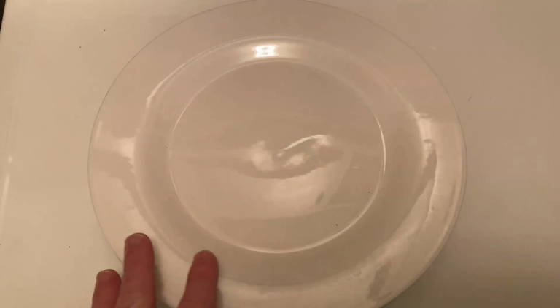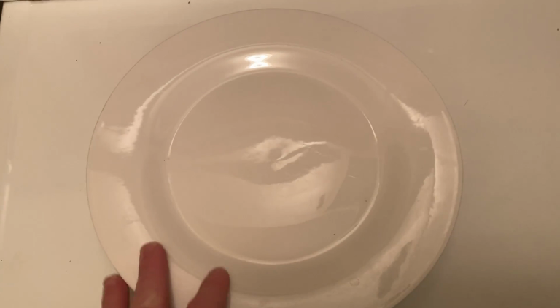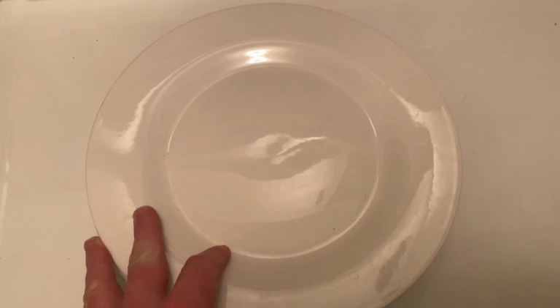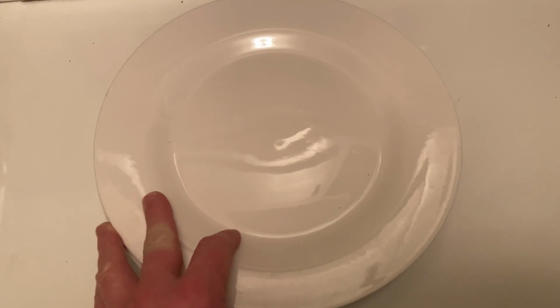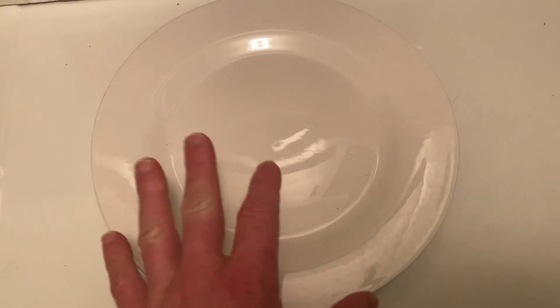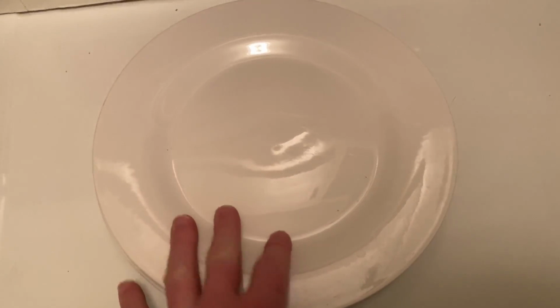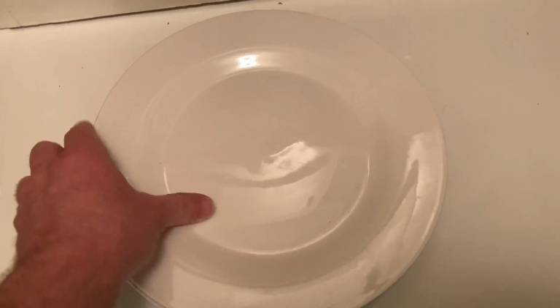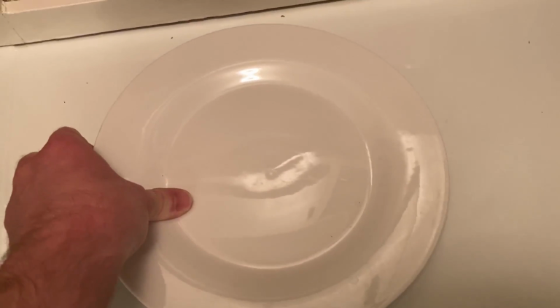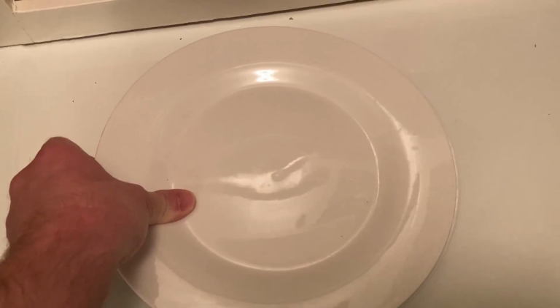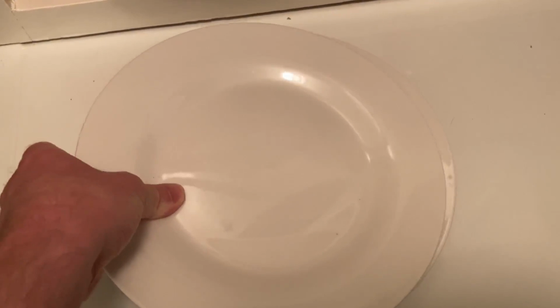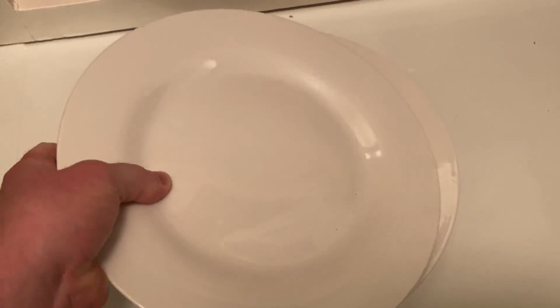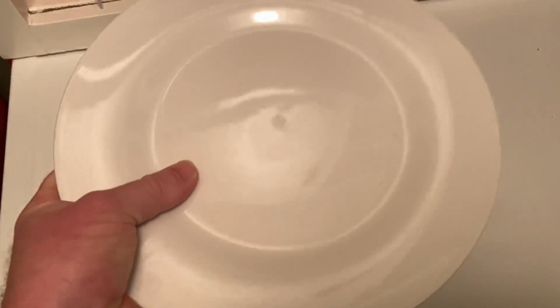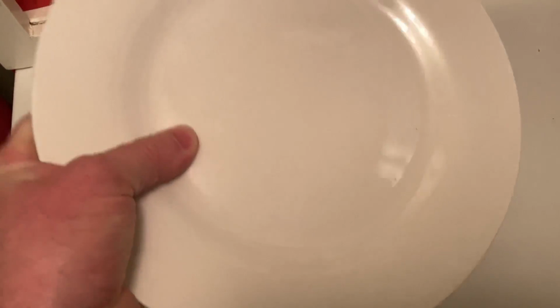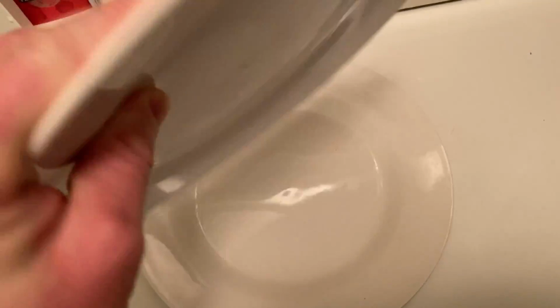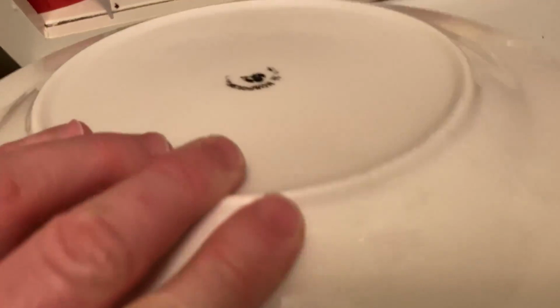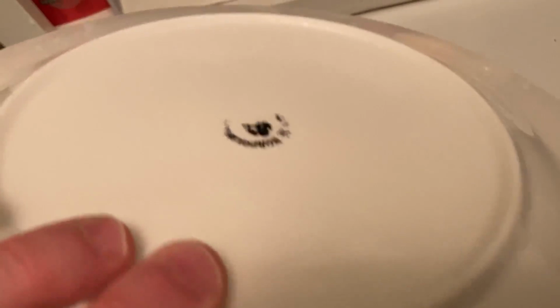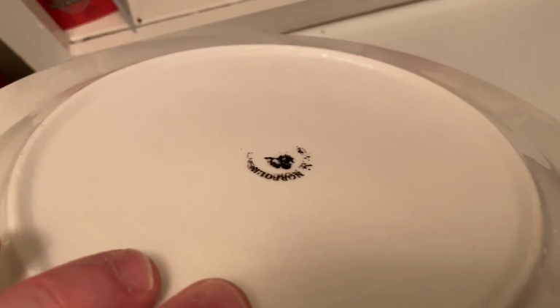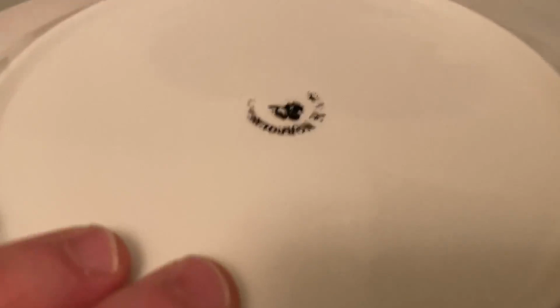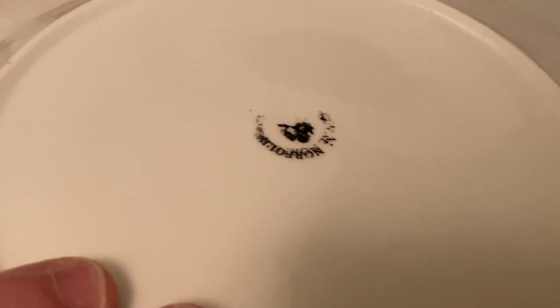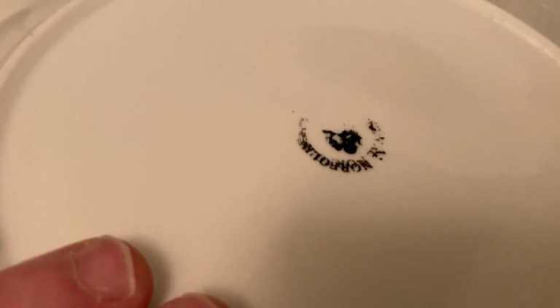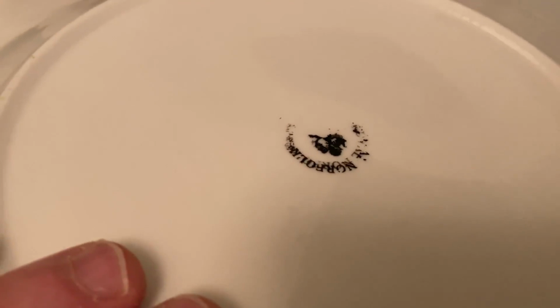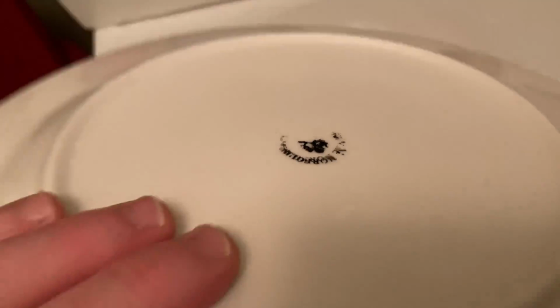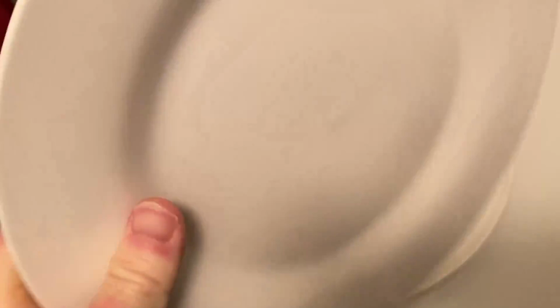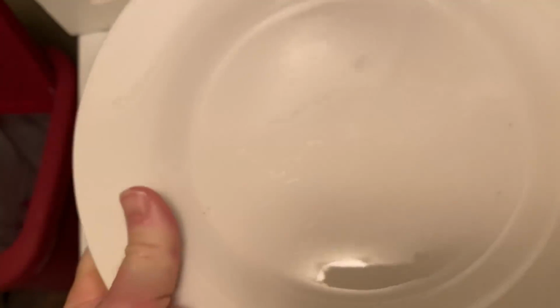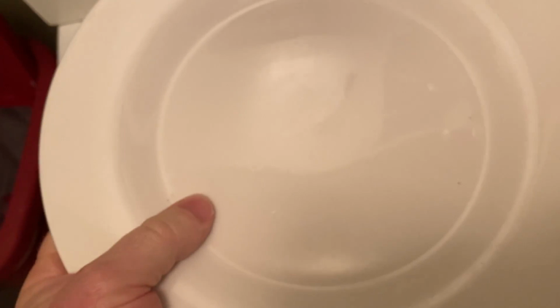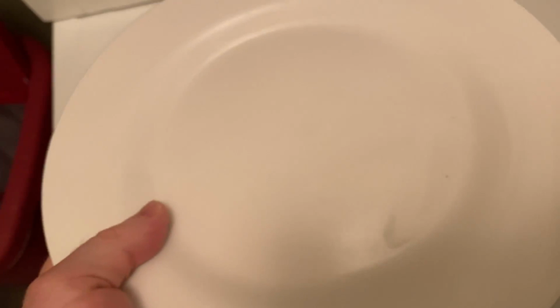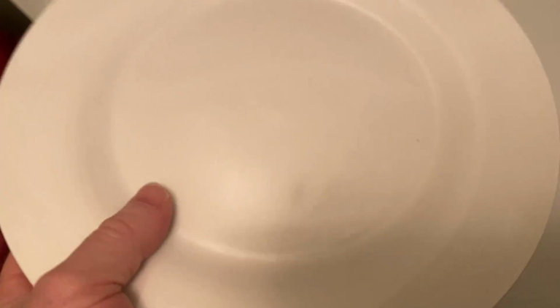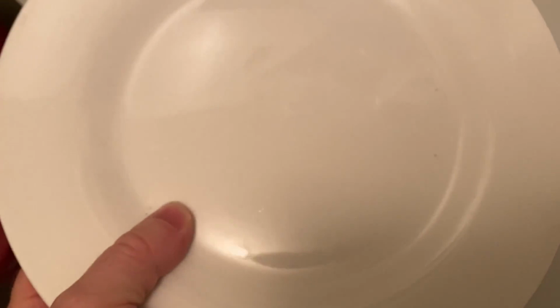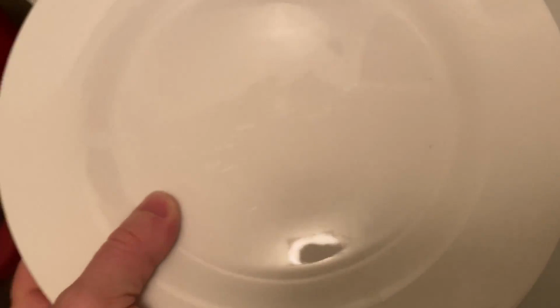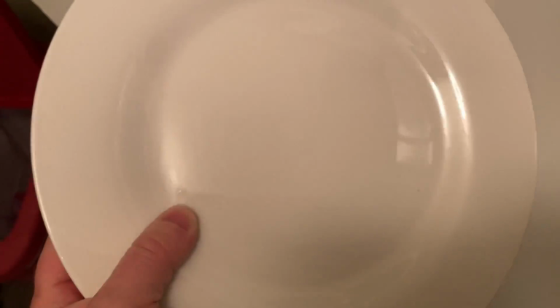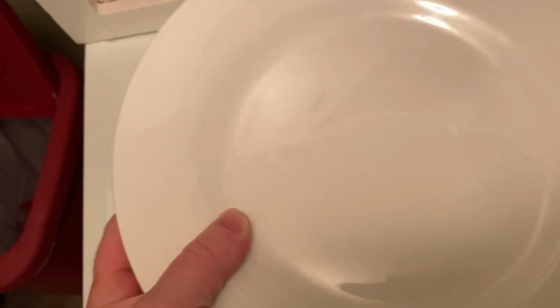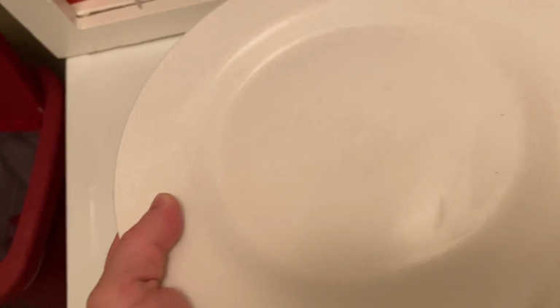Hello, this is a Royal Norfolk plate. This is really big — give you a good look at the size here. Royal Norfolk. You see the emblem is wearing off there on the back. That's because this has been used for a while, and look how good it looks.